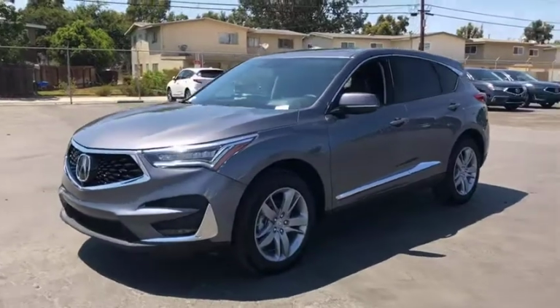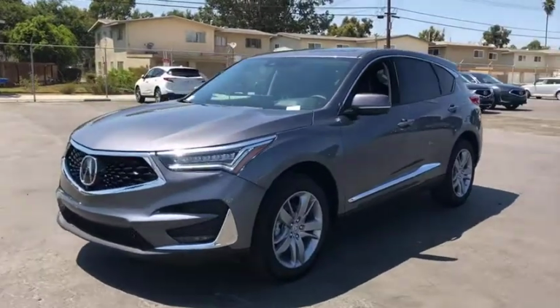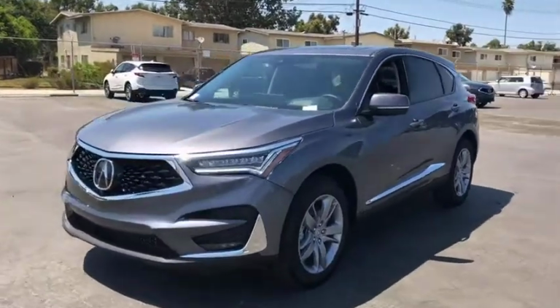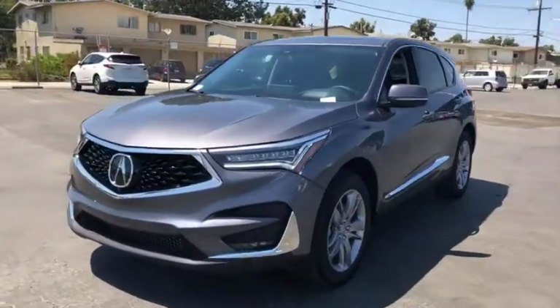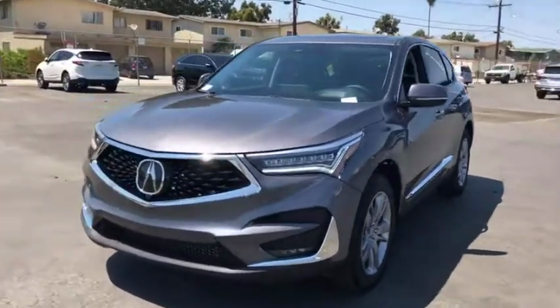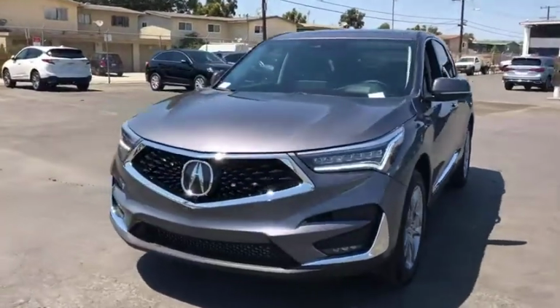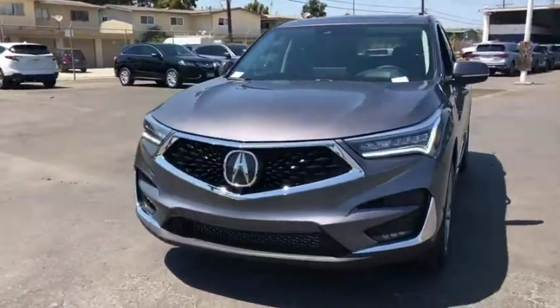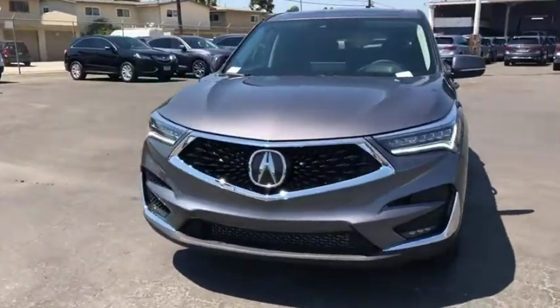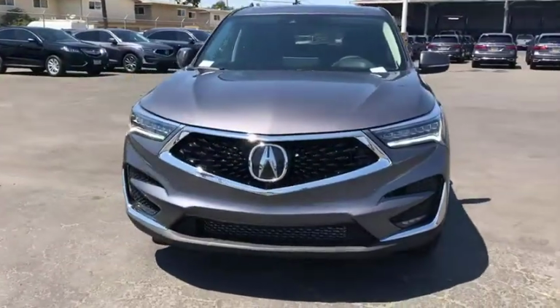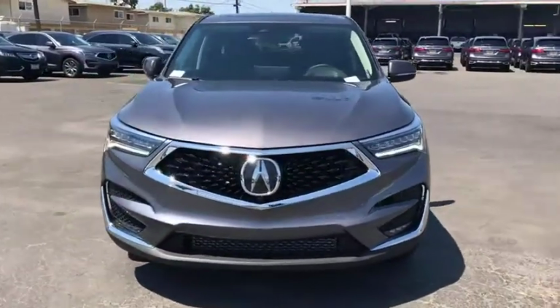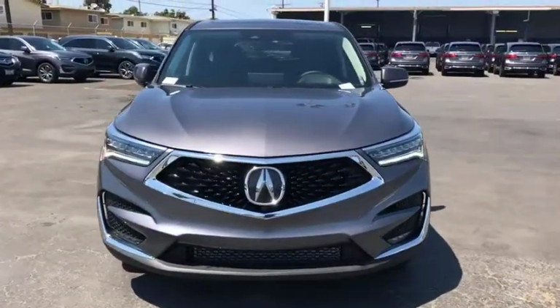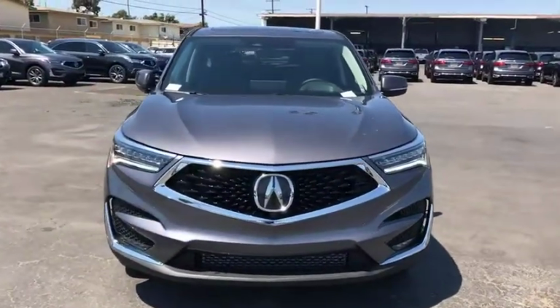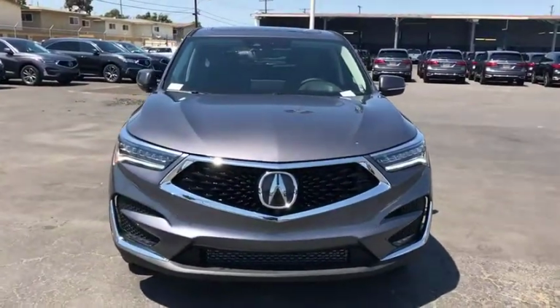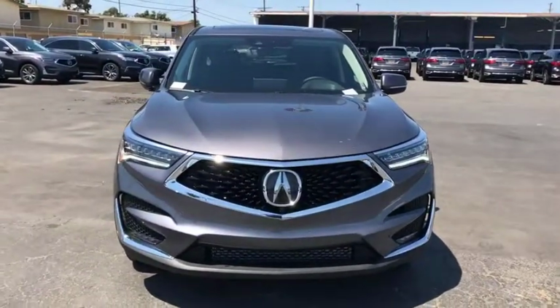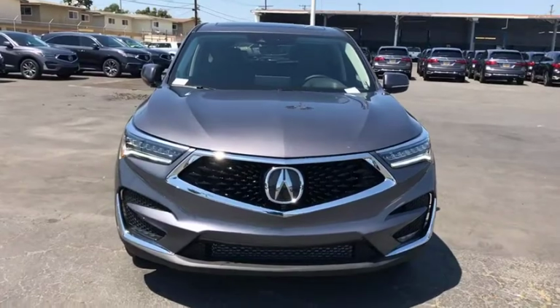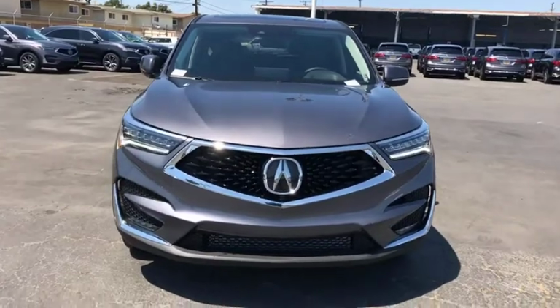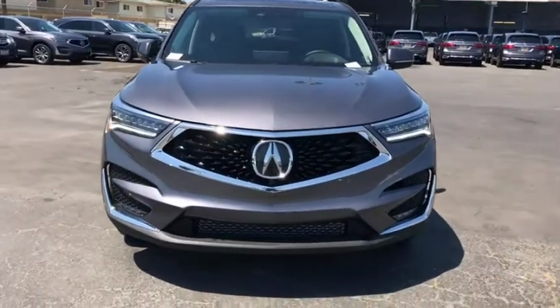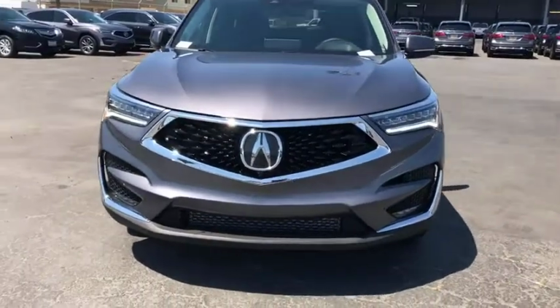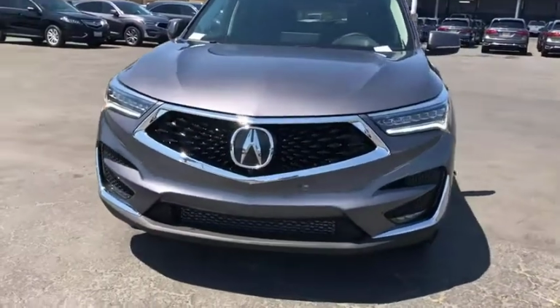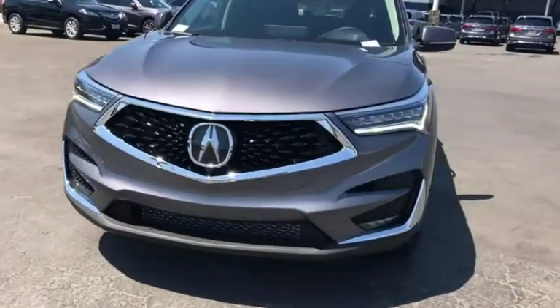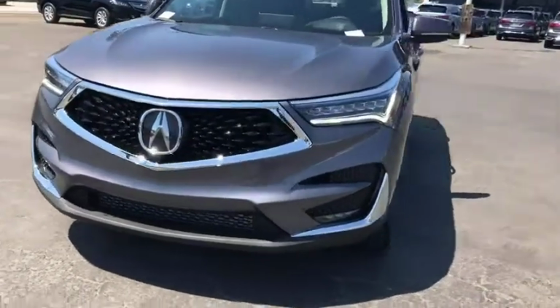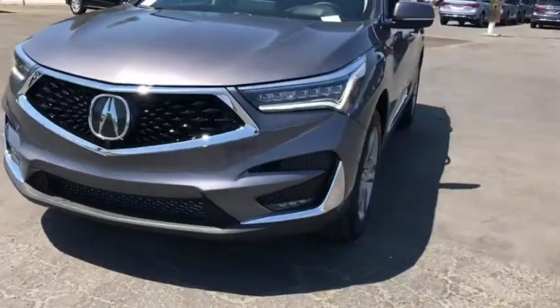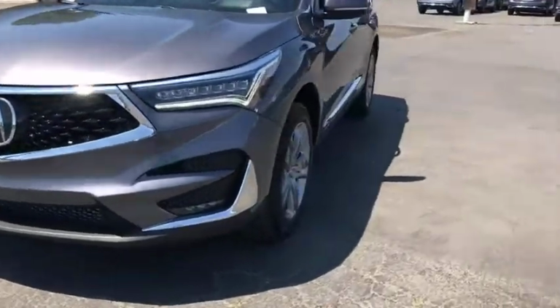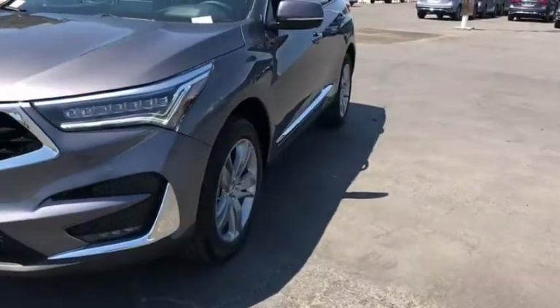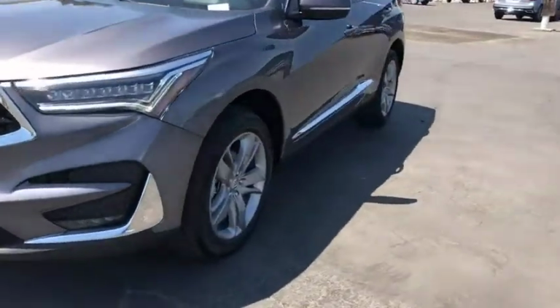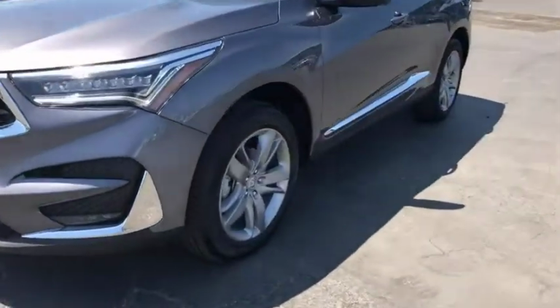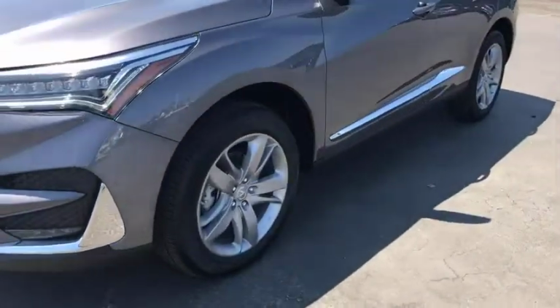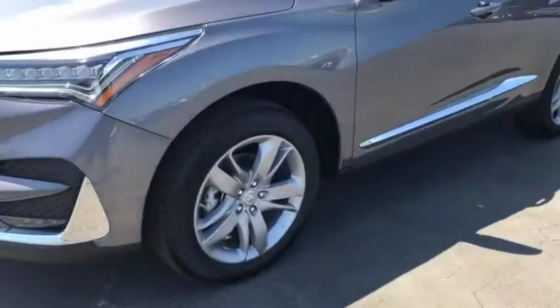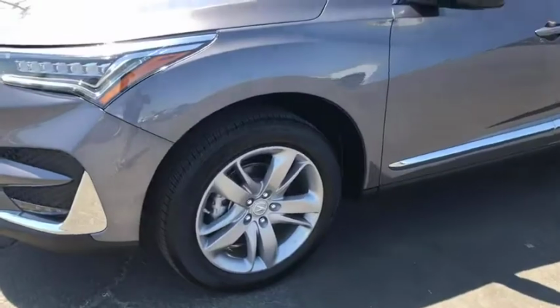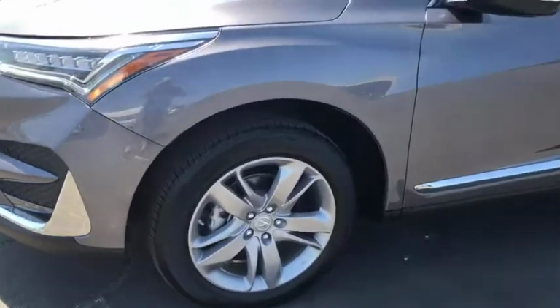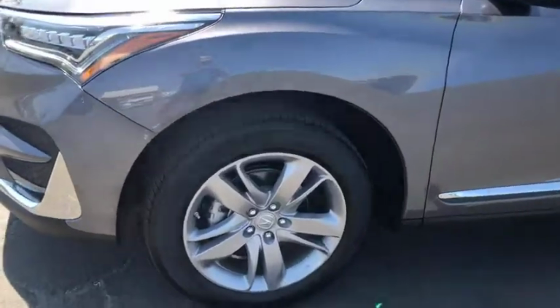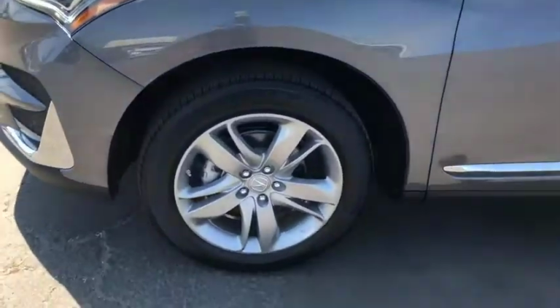Keyless entry, Bluetooth, leather-wrapped steering wheel, power steering, adjustable steering wheel, aluminum wheels, four-wheel disc brakes, auto-dimming rear-view mirror, floor mat, keyless start.